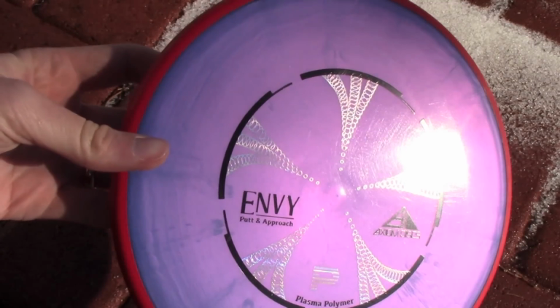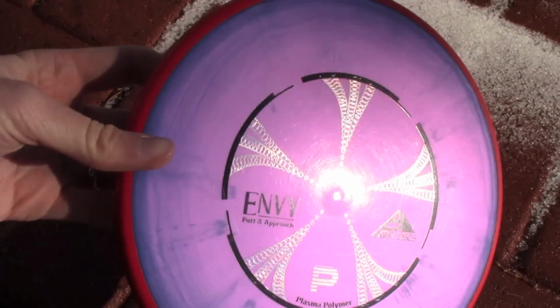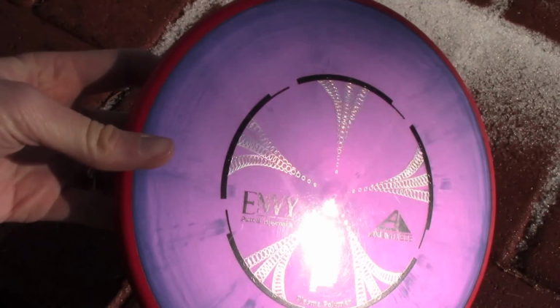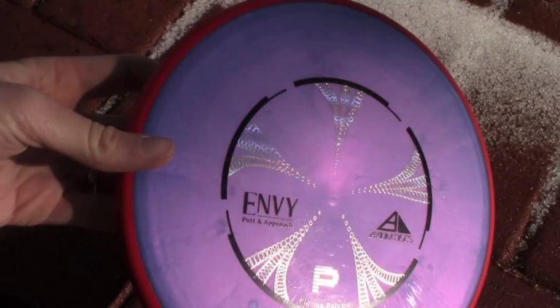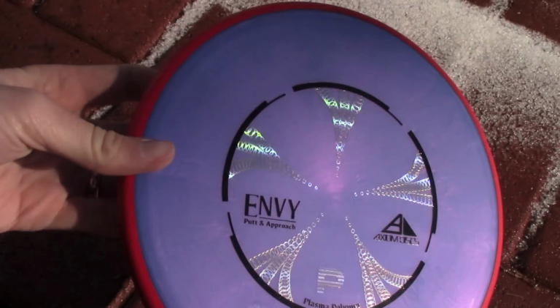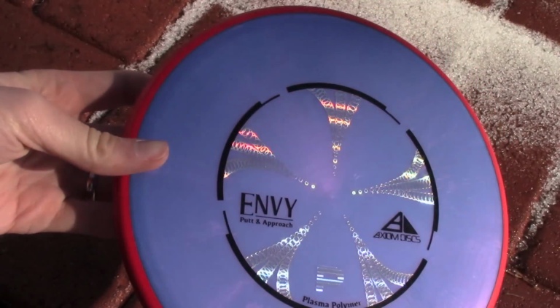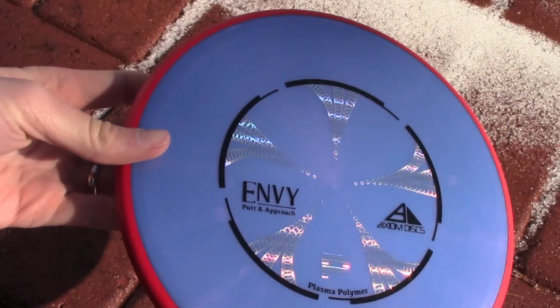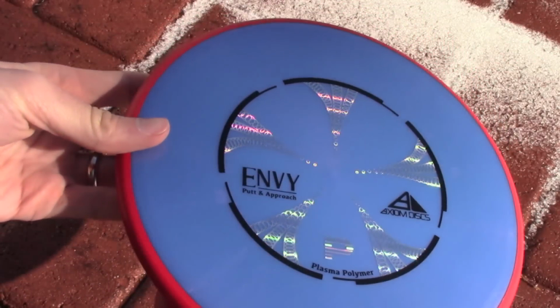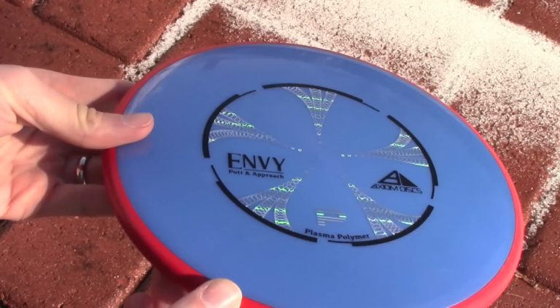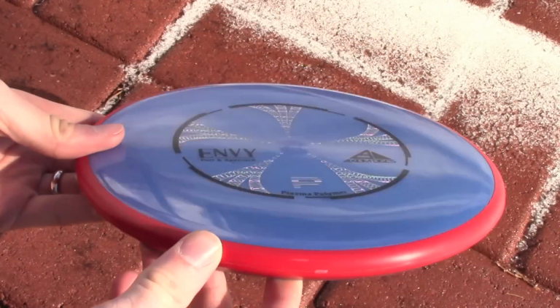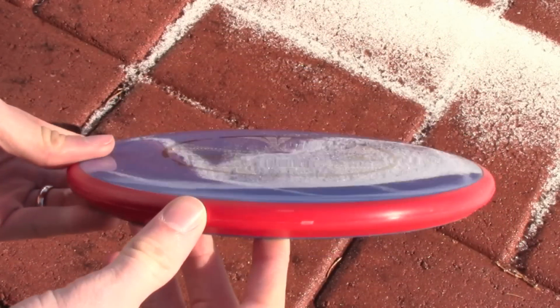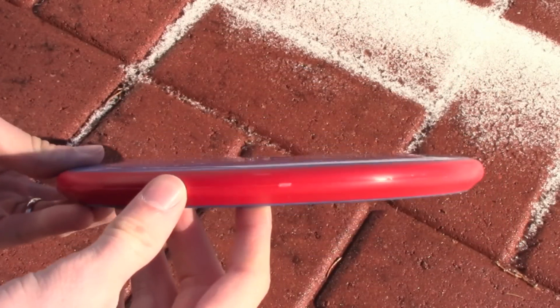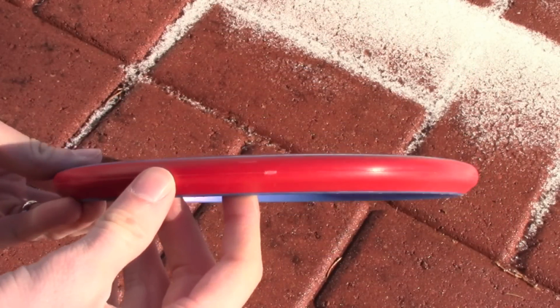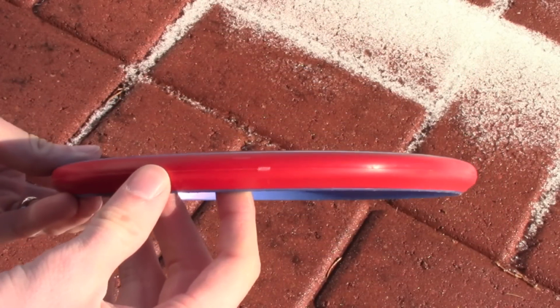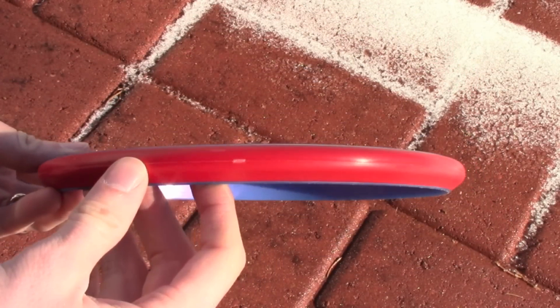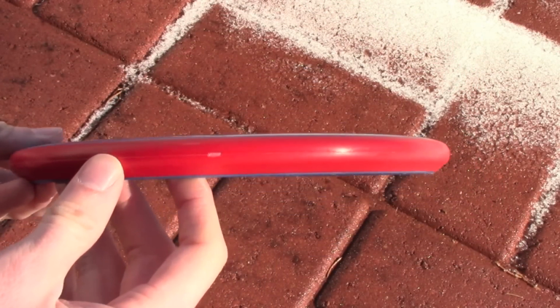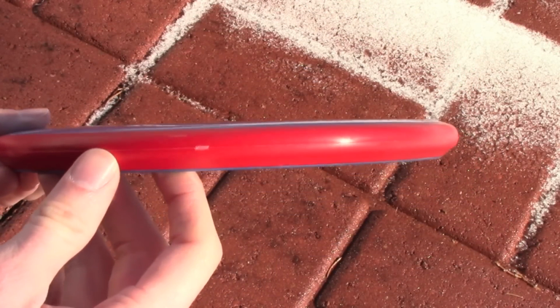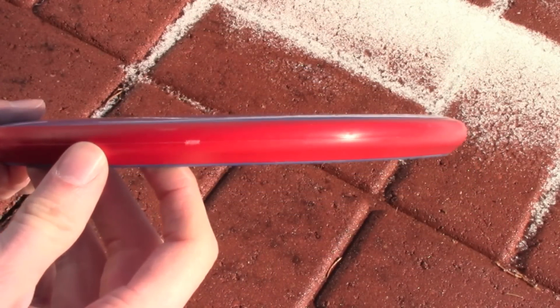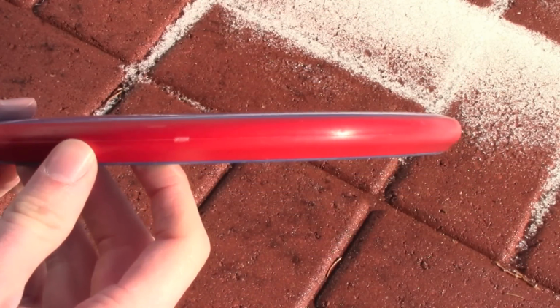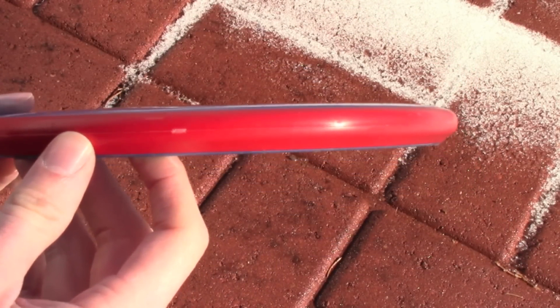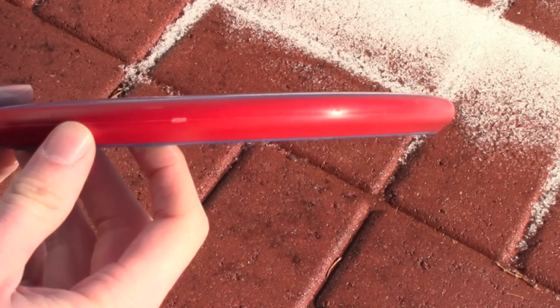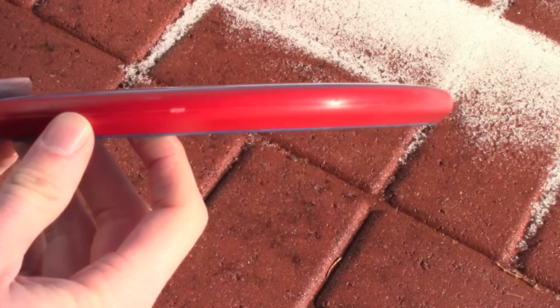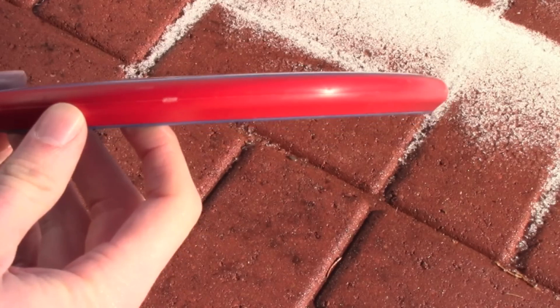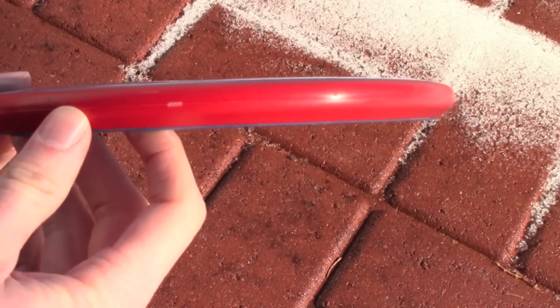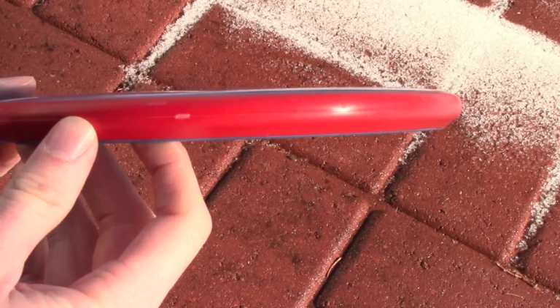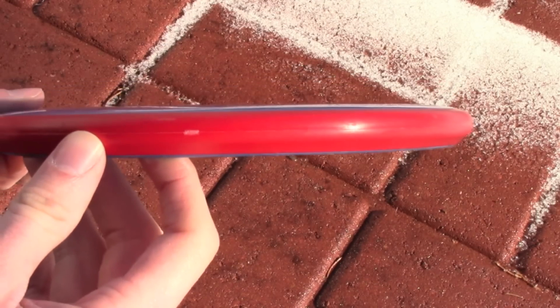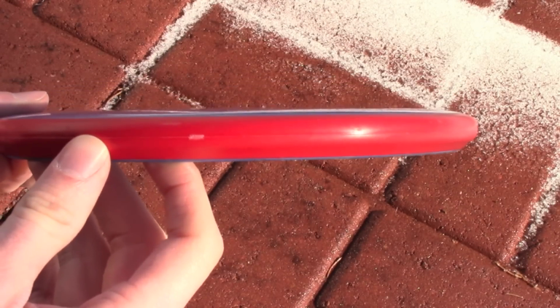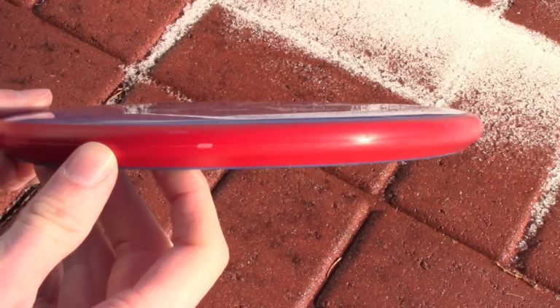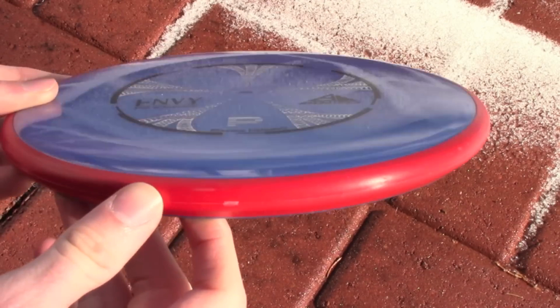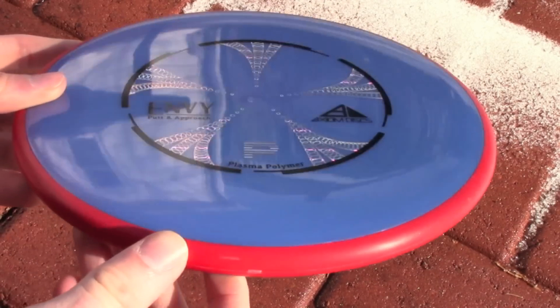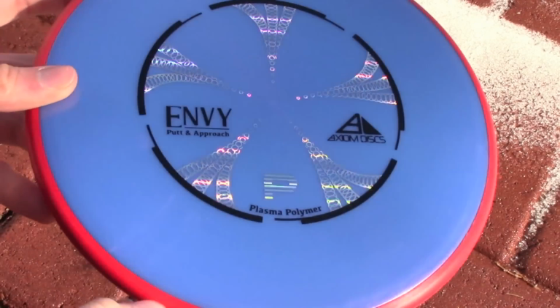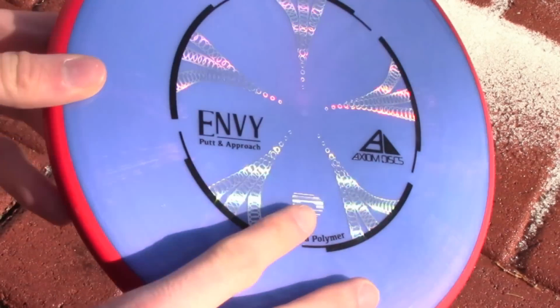I finally found a break between school and work to get out and throw this thing for a couple minutes. I got a couple throws in, hopefully enough to demonstrate how this thing's going to fly.